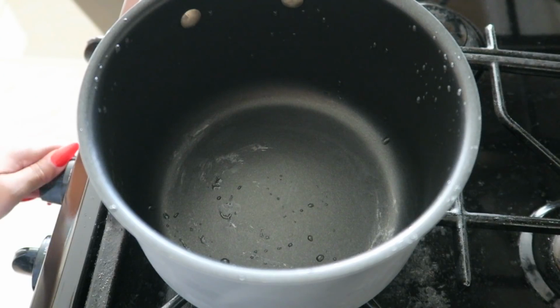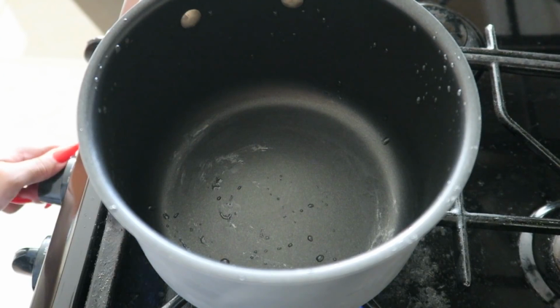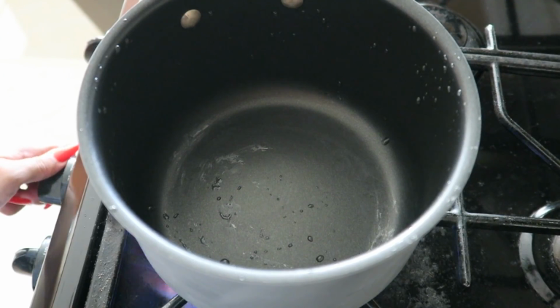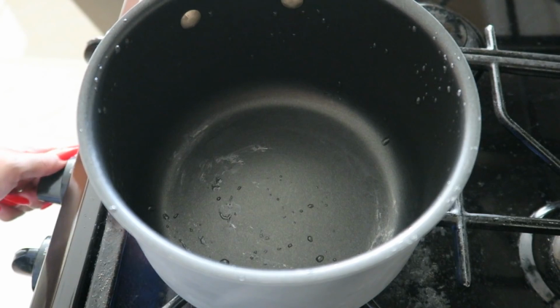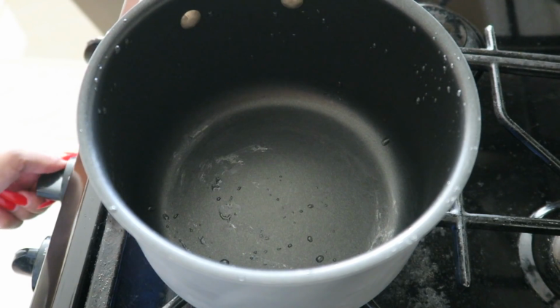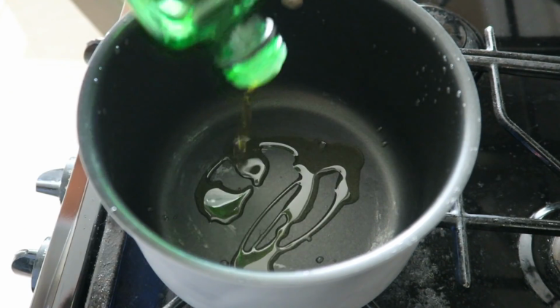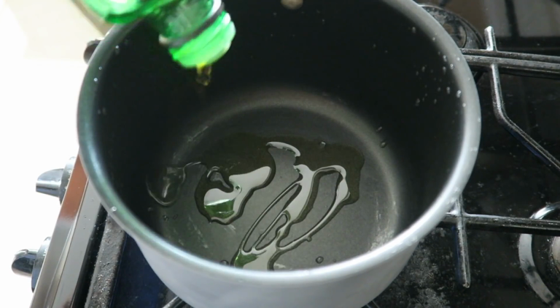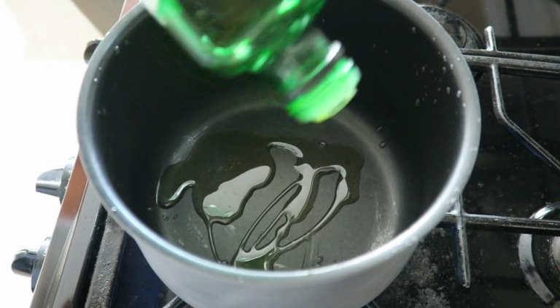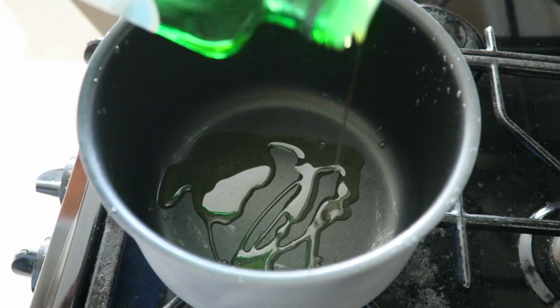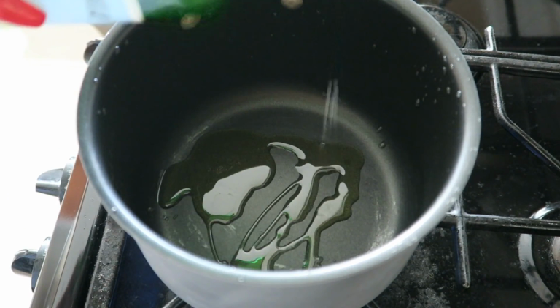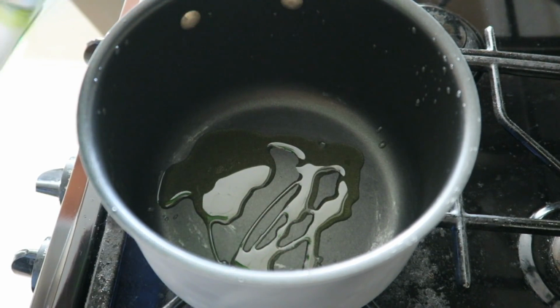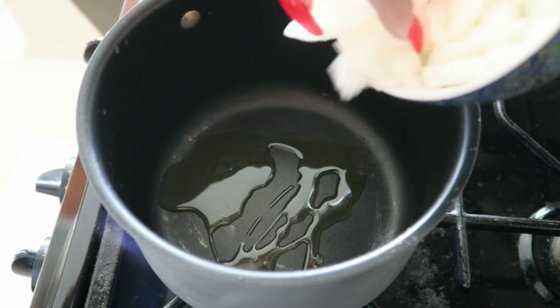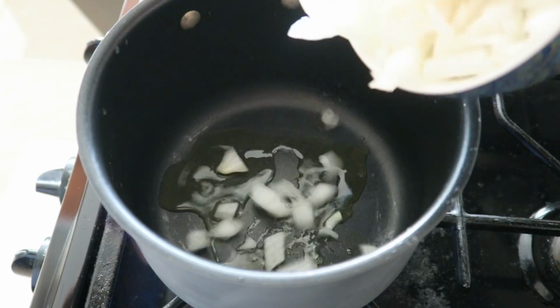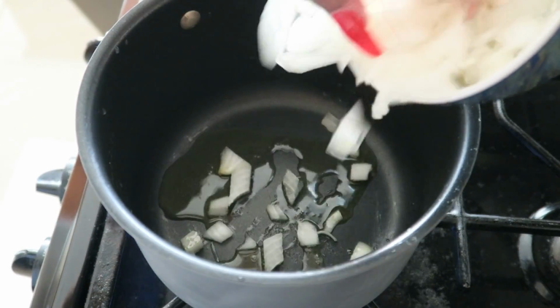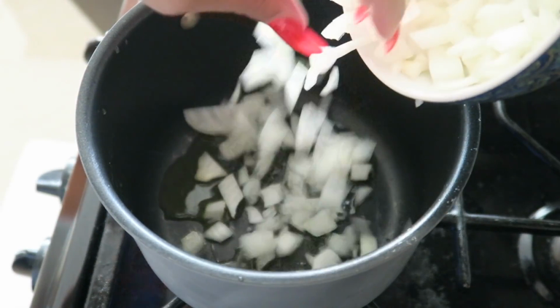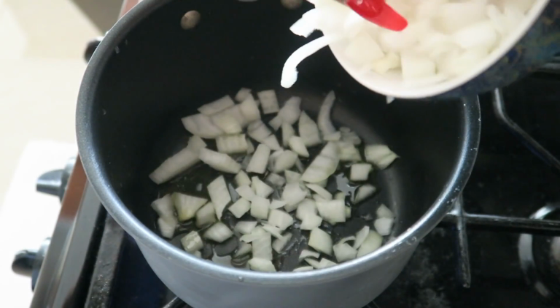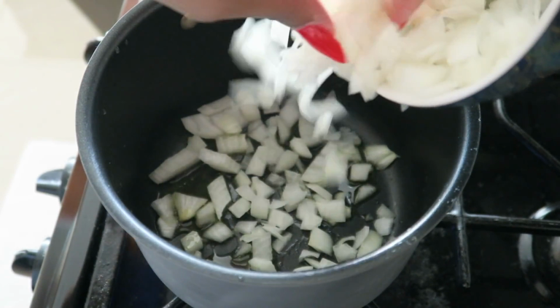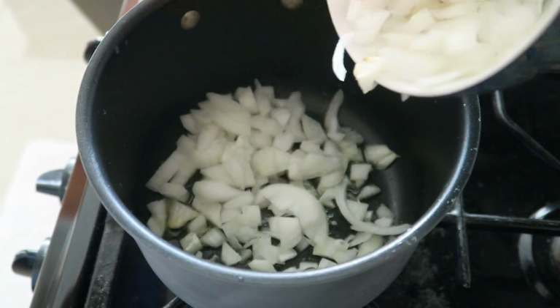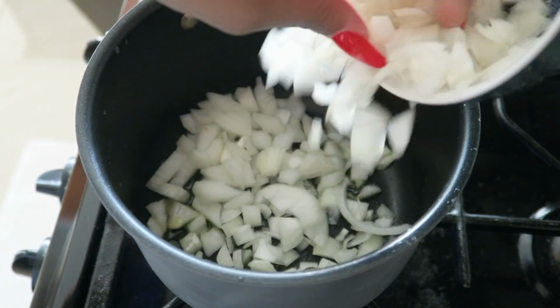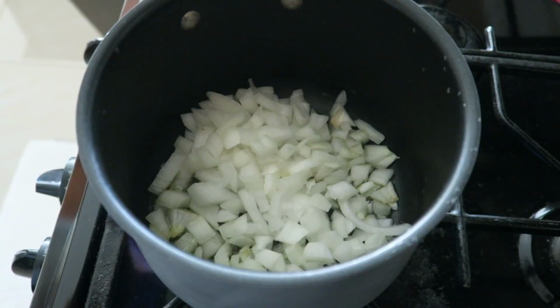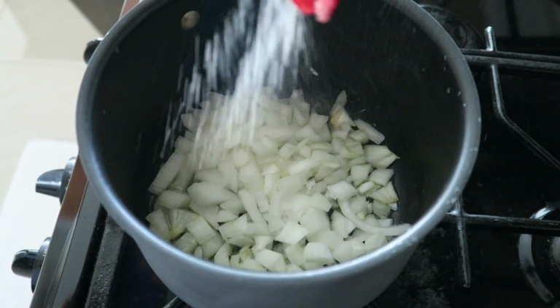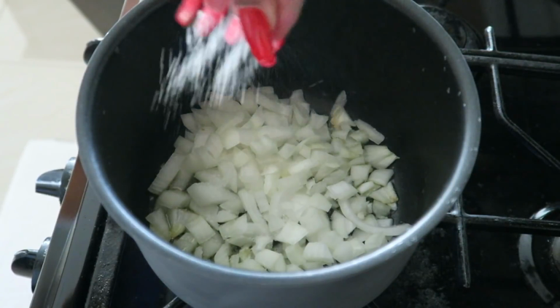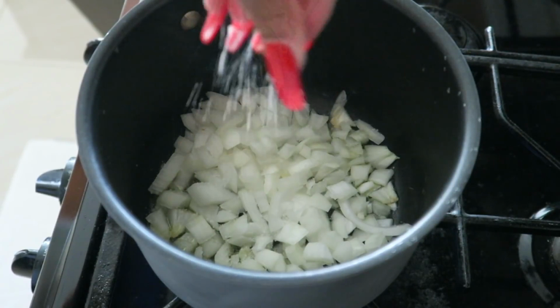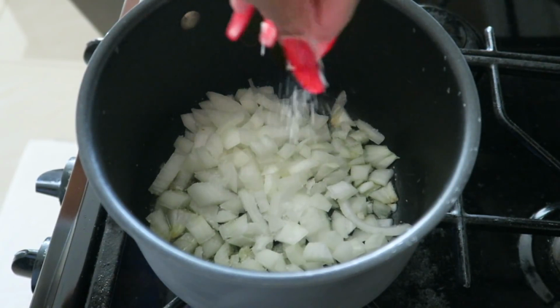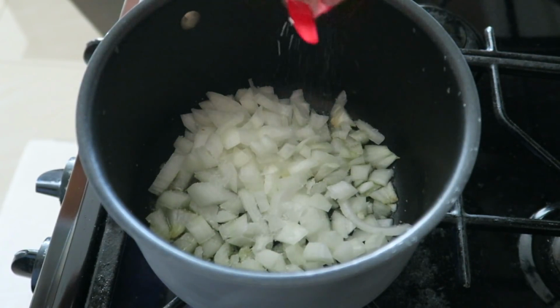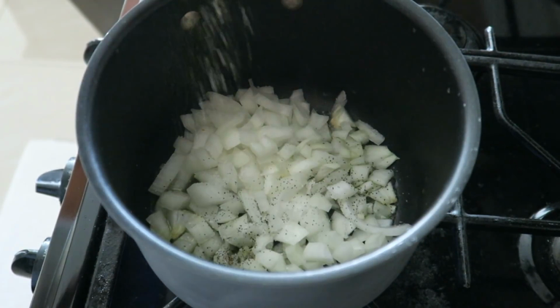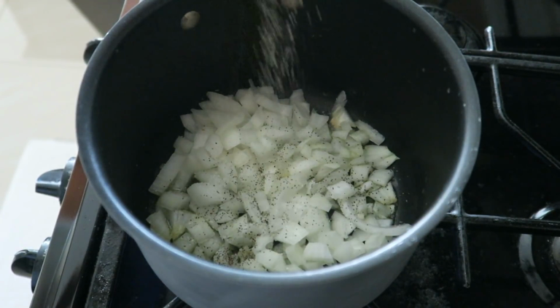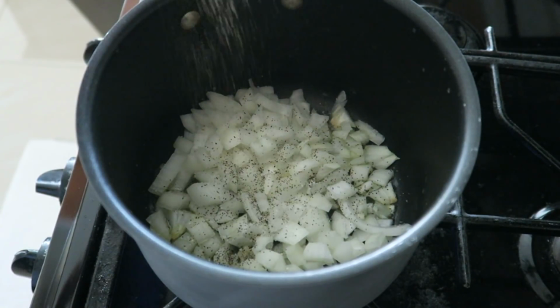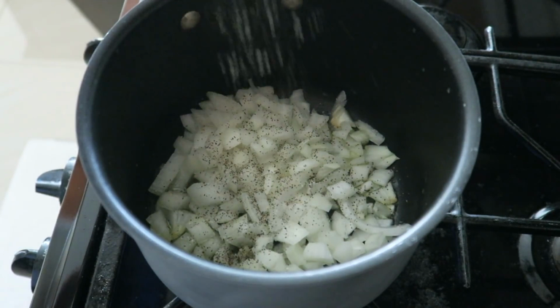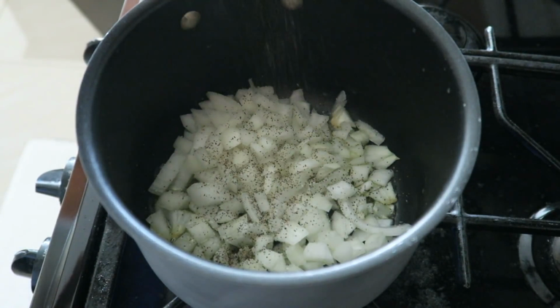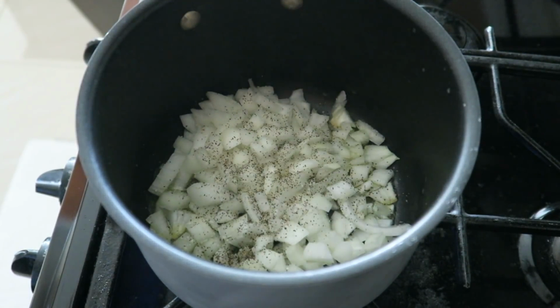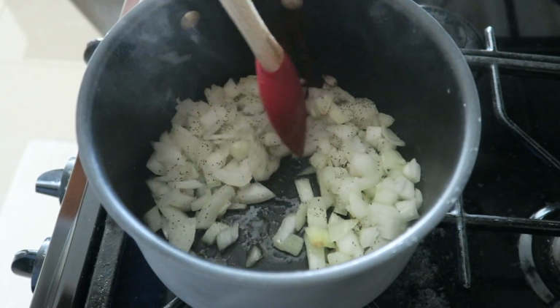In that same pot, take about two tablespoons of olive oil and start sautéing your onions and your garlic with a little bit of salt and pepper to taste.